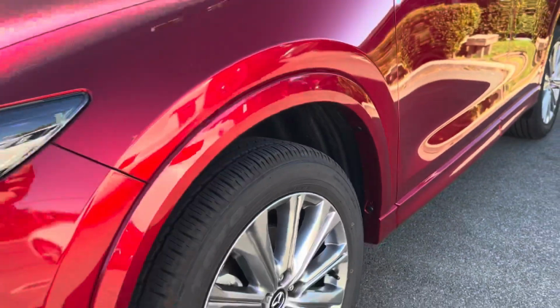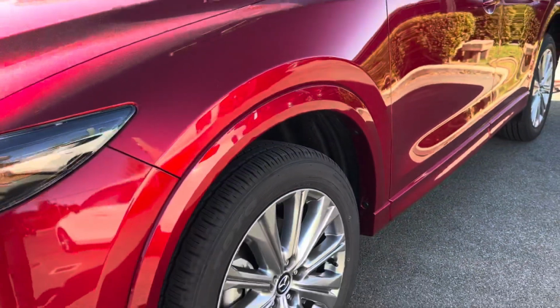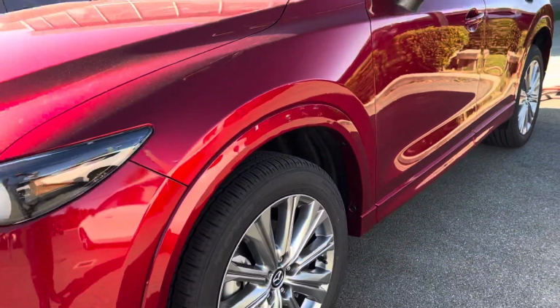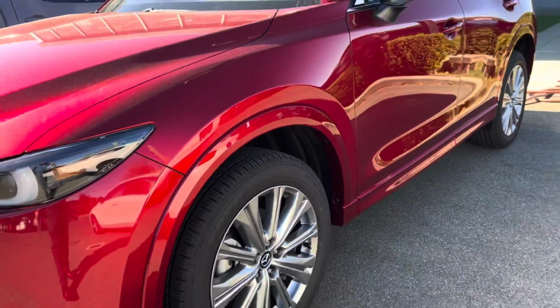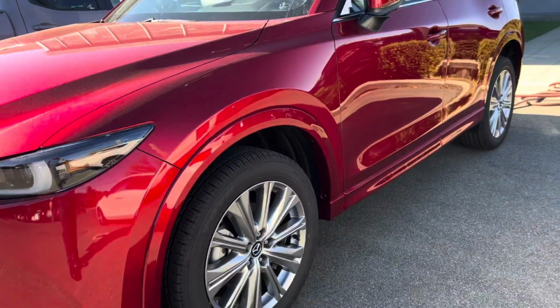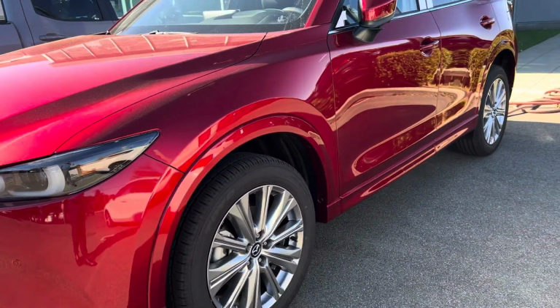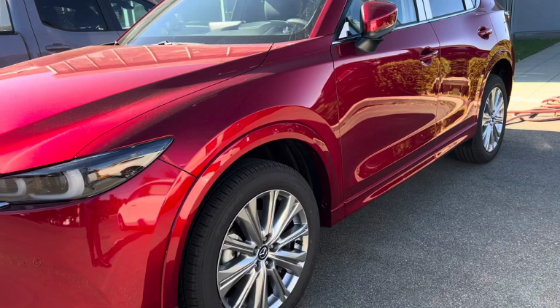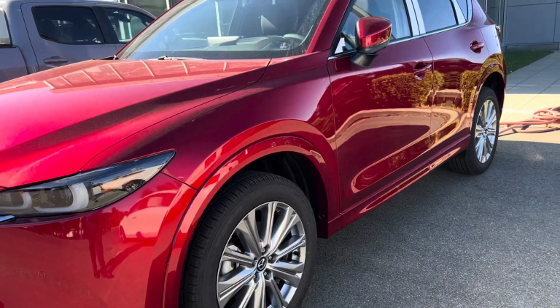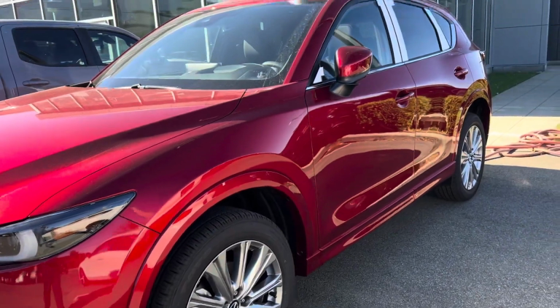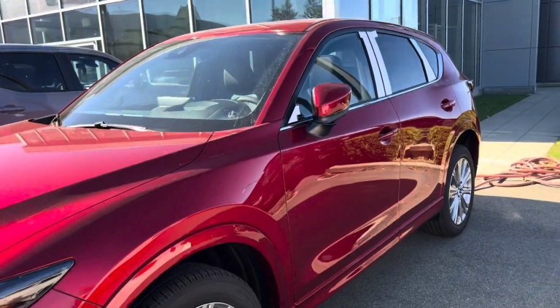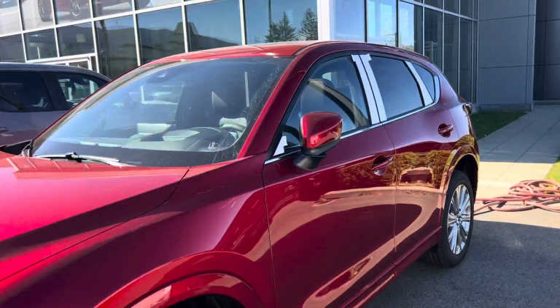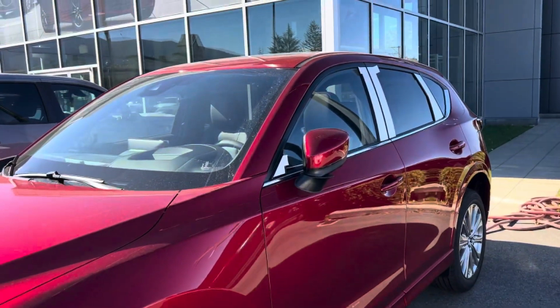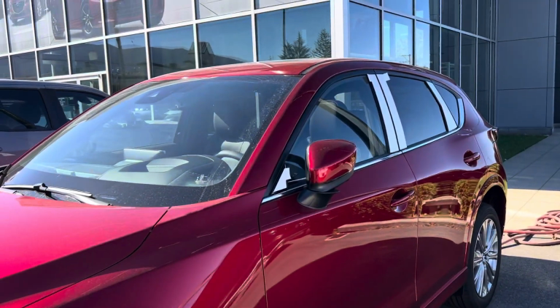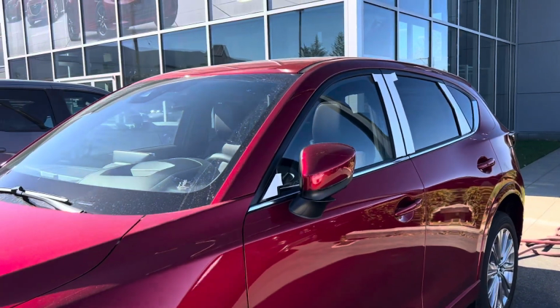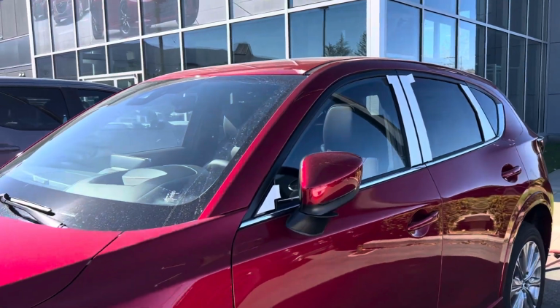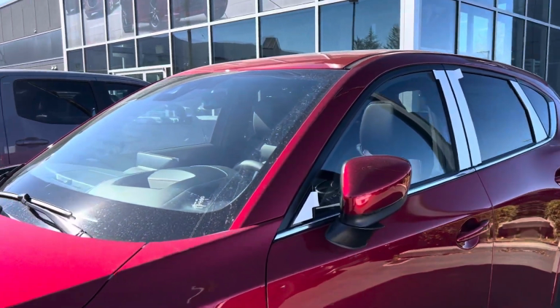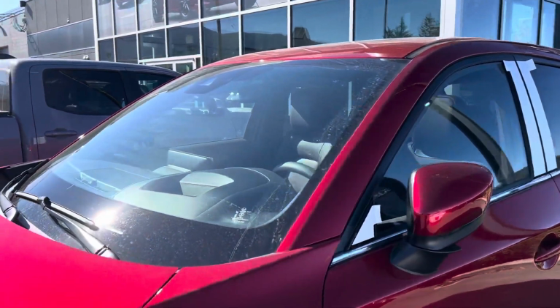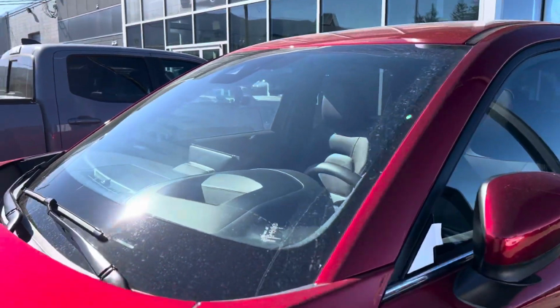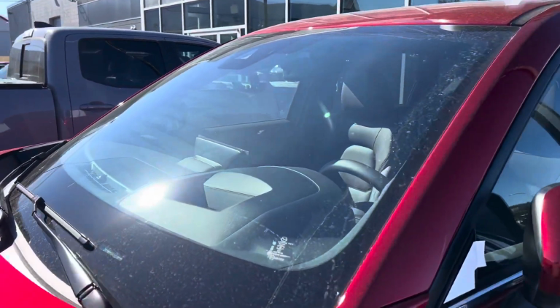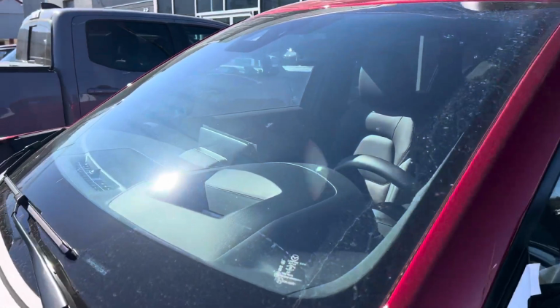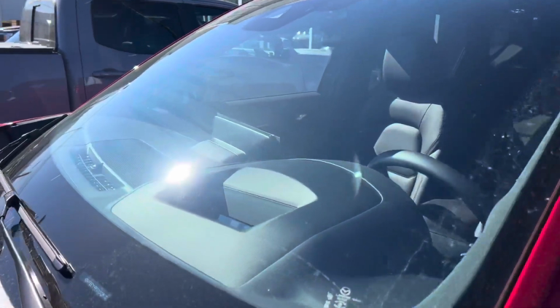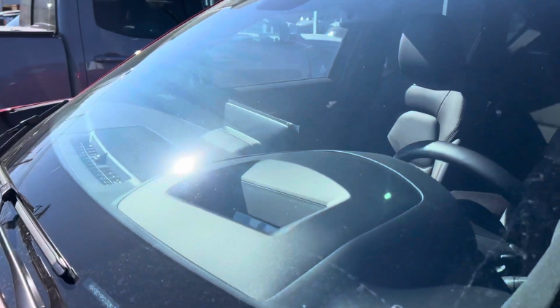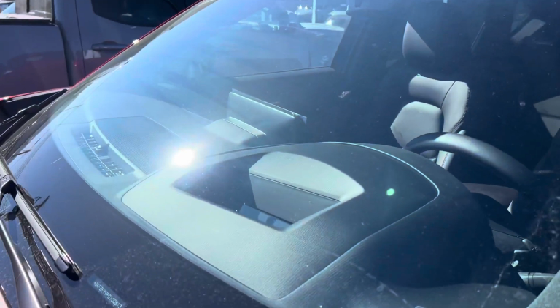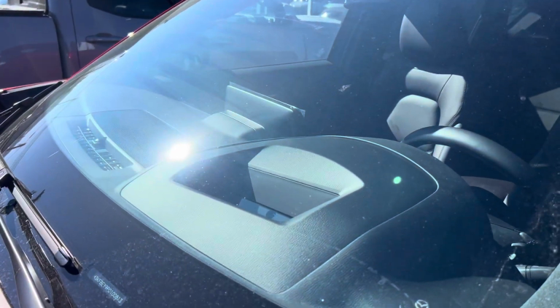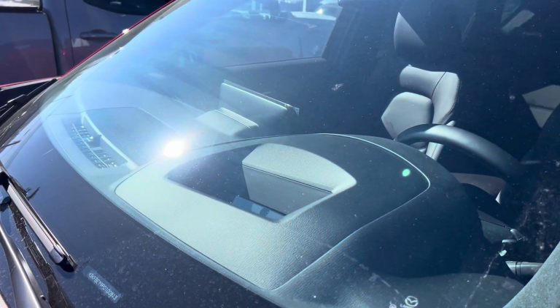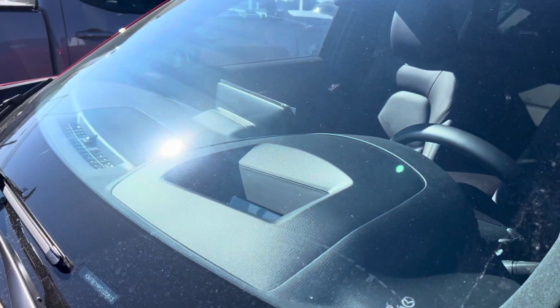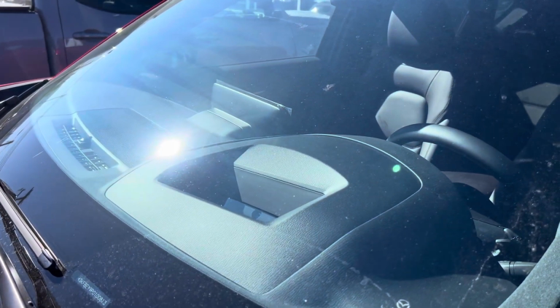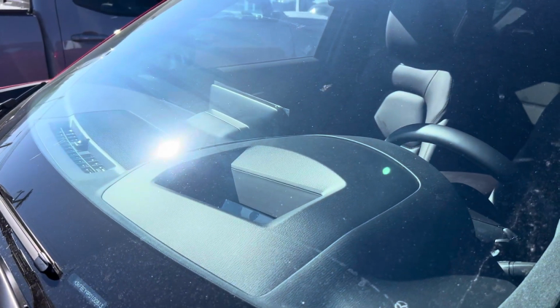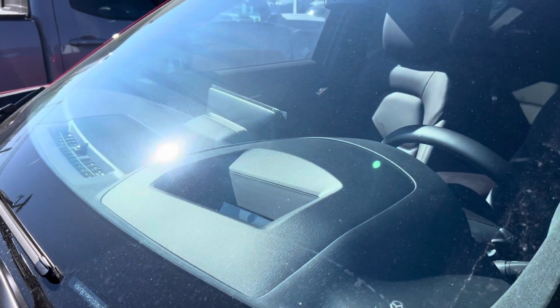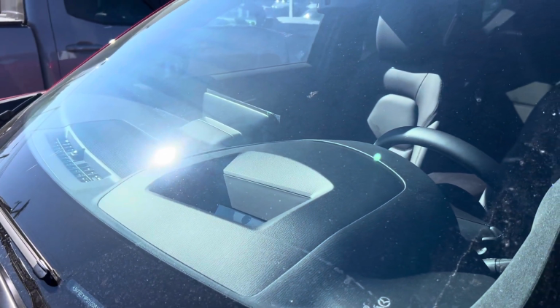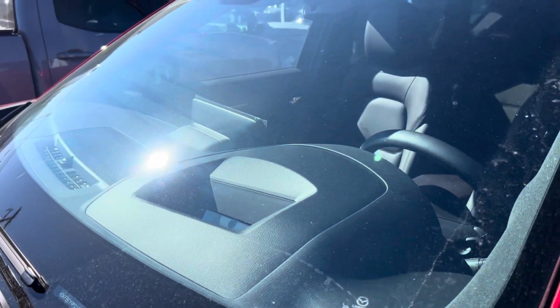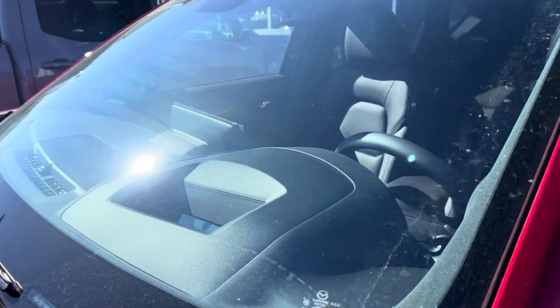20-inch alloy wheels down there in the Signature trim. Power folding mirrors. It's got the heads-up display showing you how fast you're going, the navigation zones, the speed limit zones that you're in — absolutely everything.